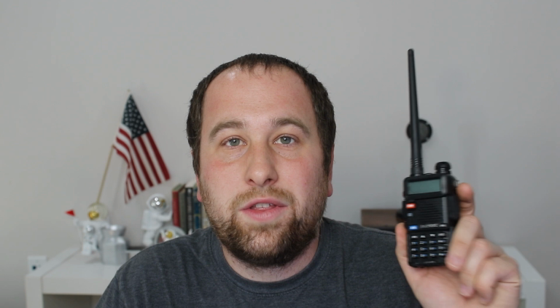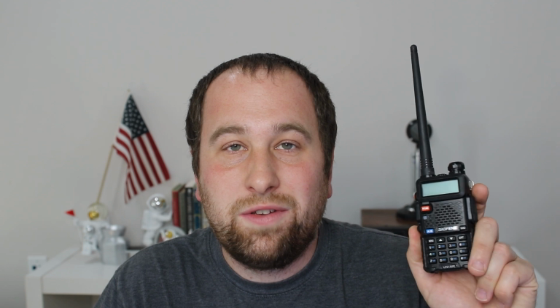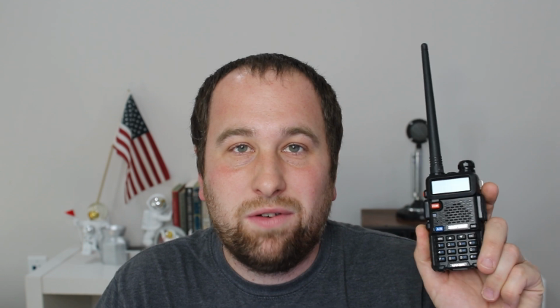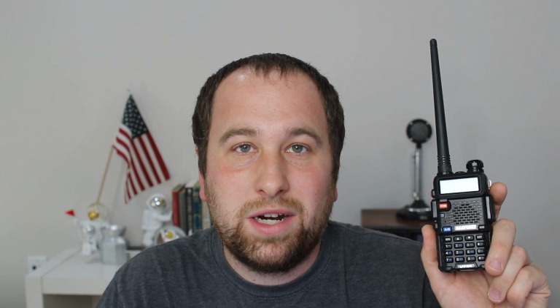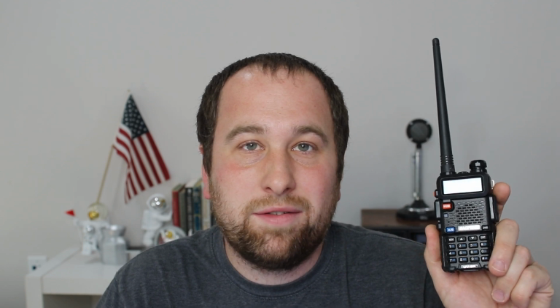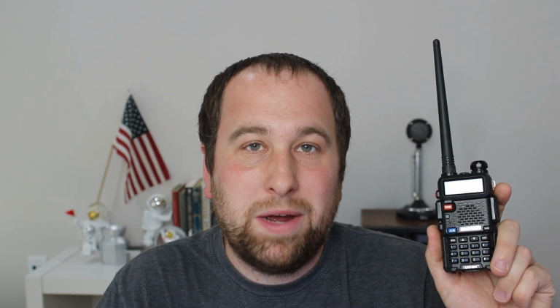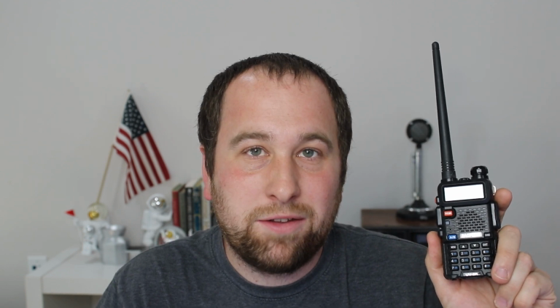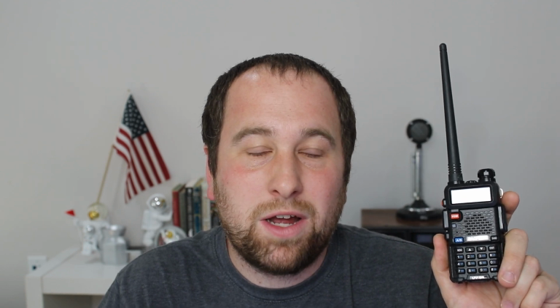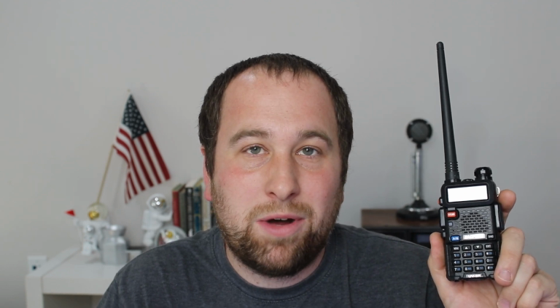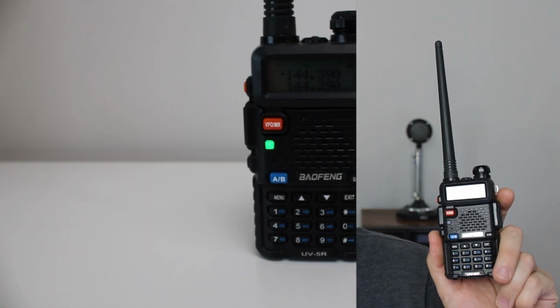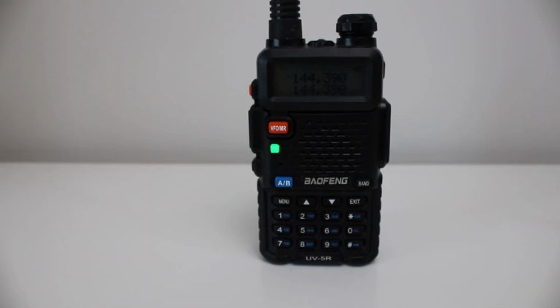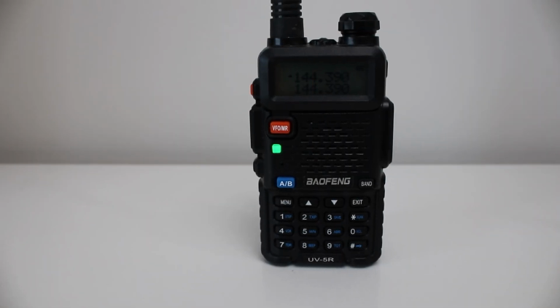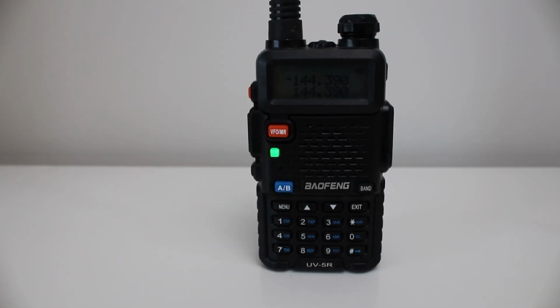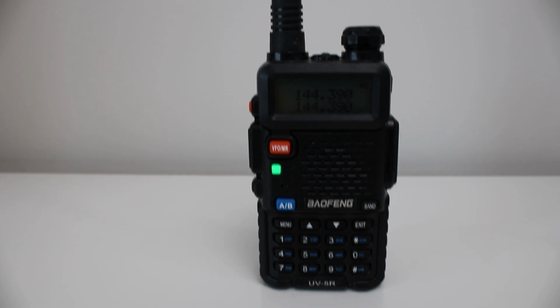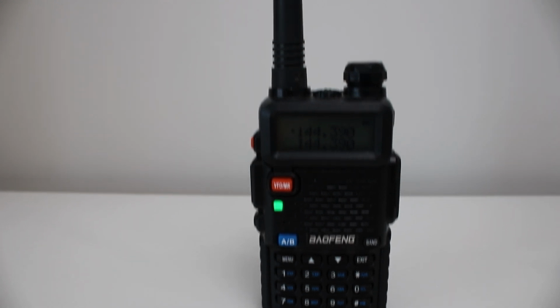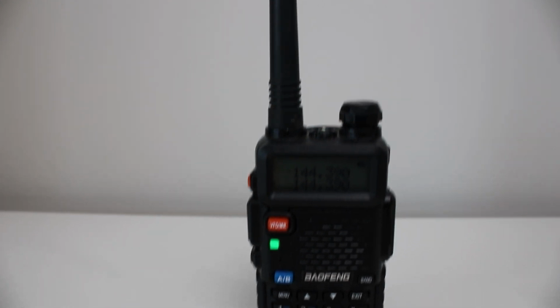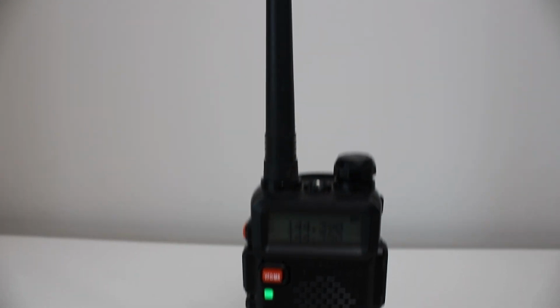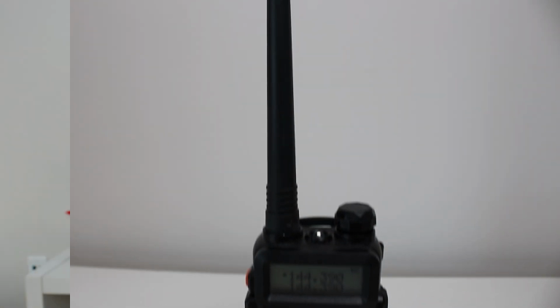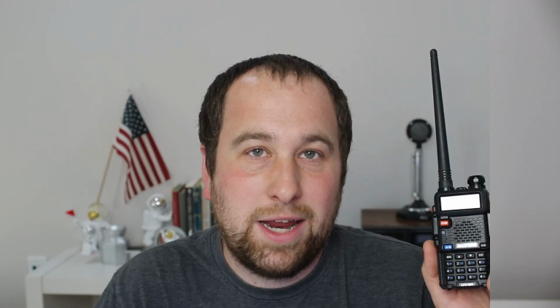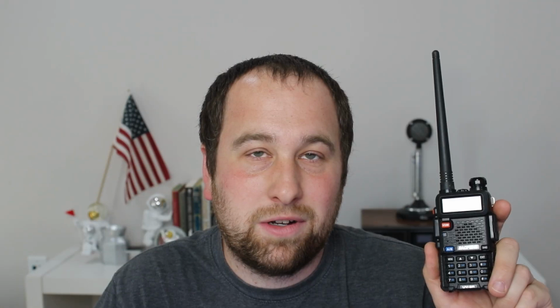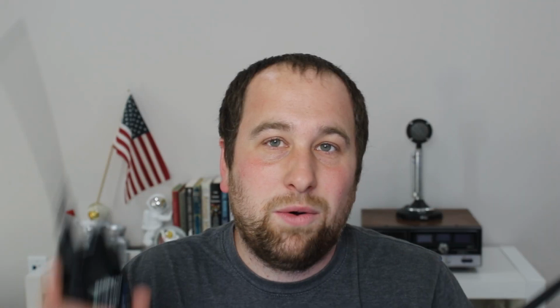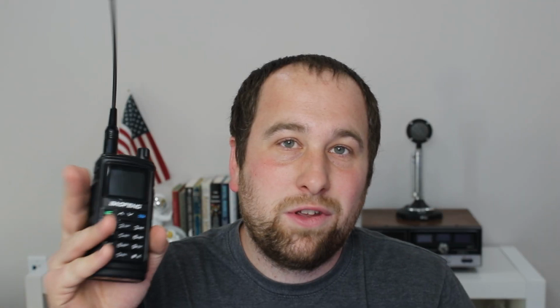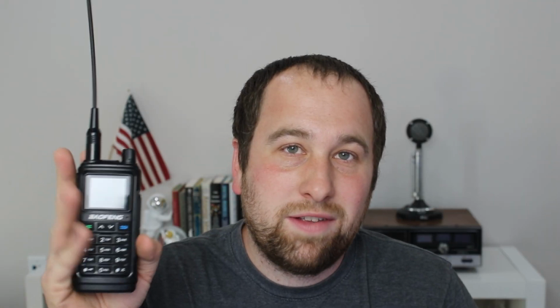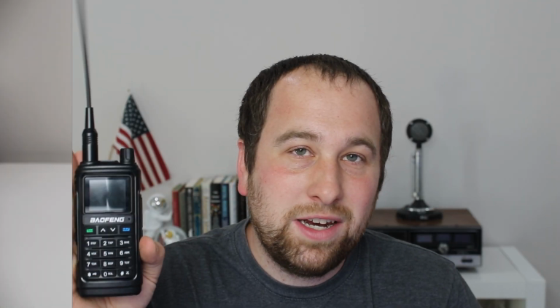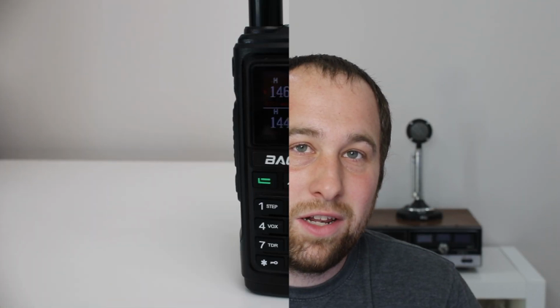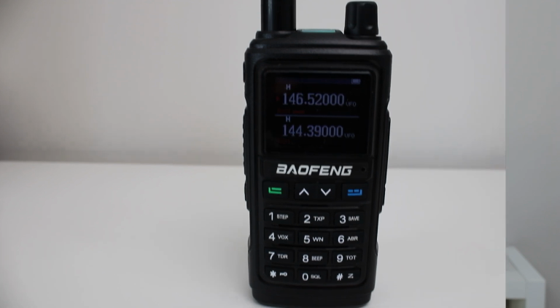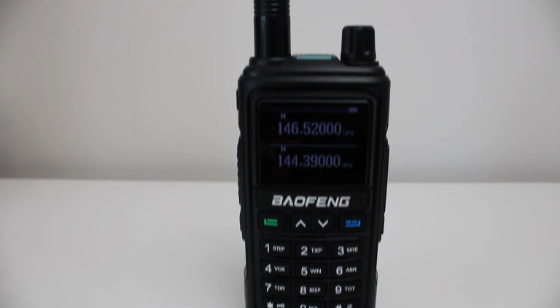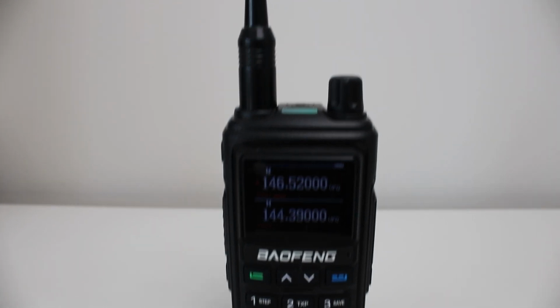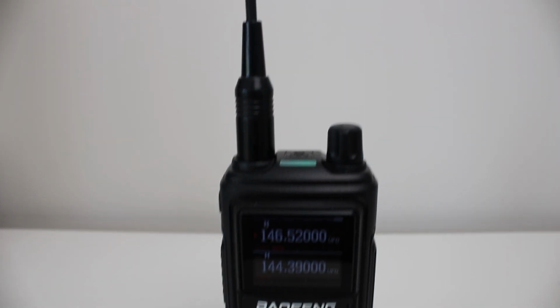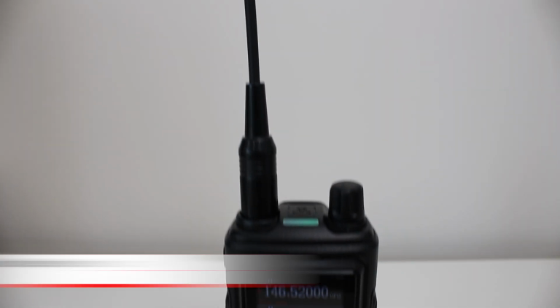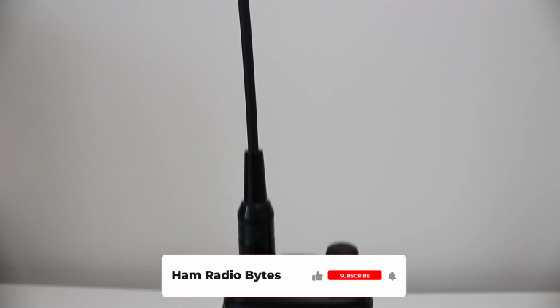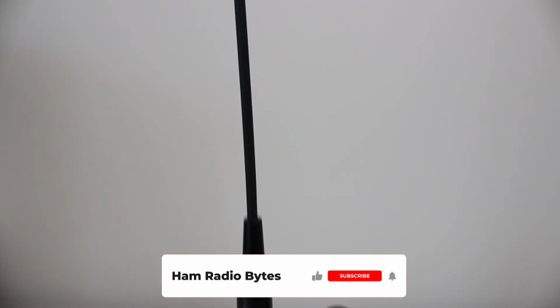The UV5R is Baofeng's most common model. It's their cheapest and most rated model on Amazon. However, the UV17R claims to be an upgrade of the UV5R.